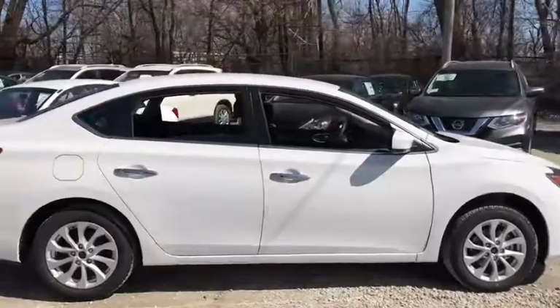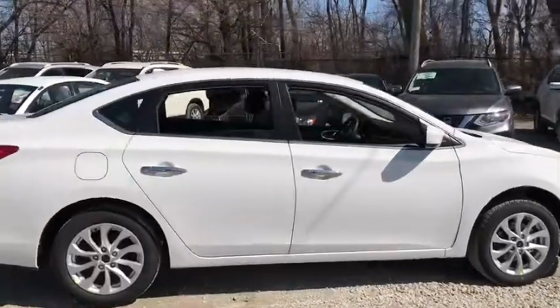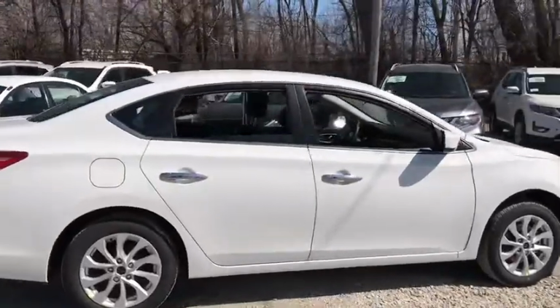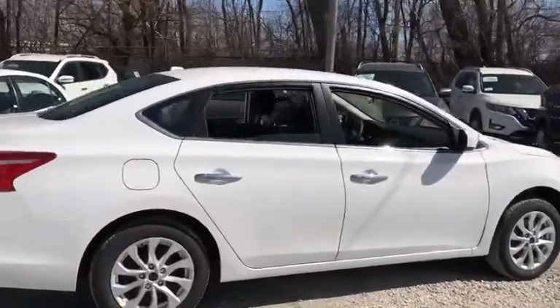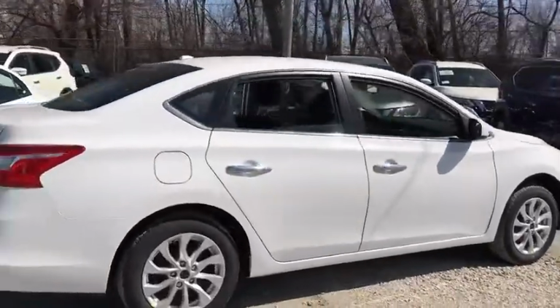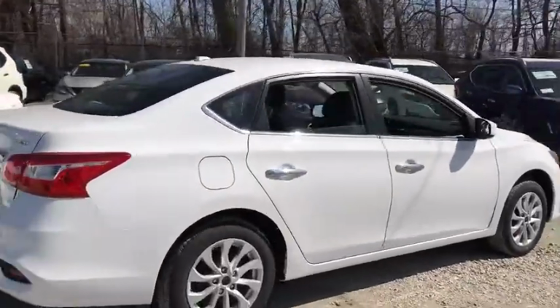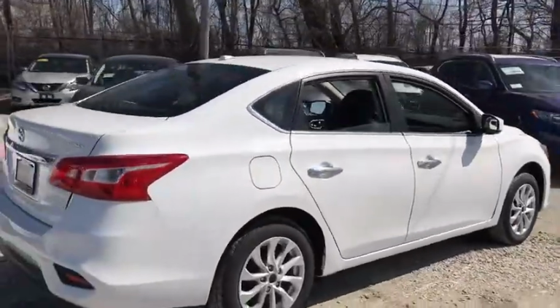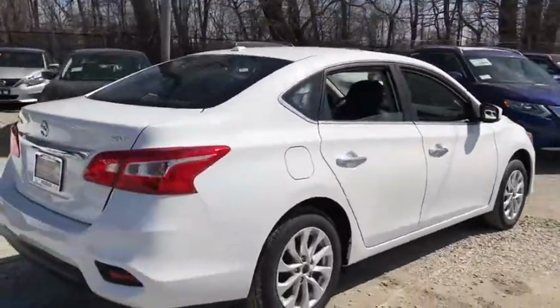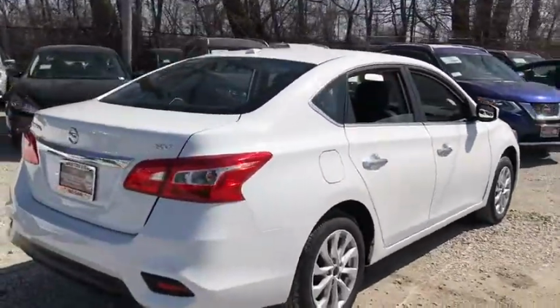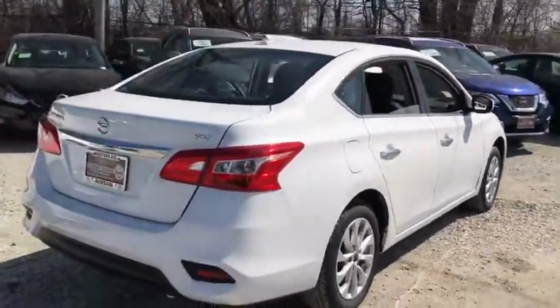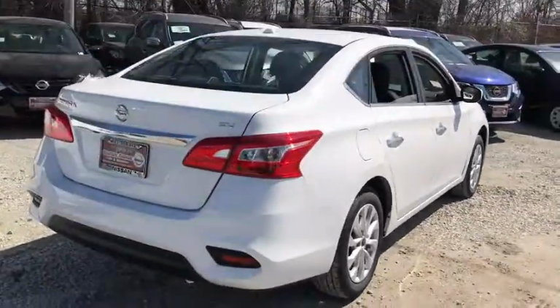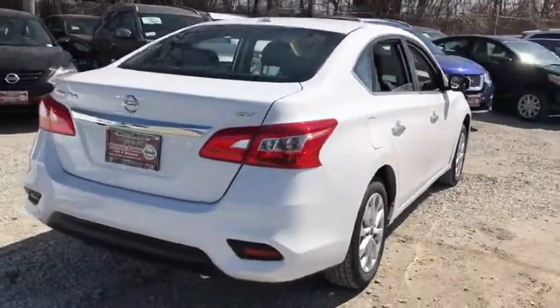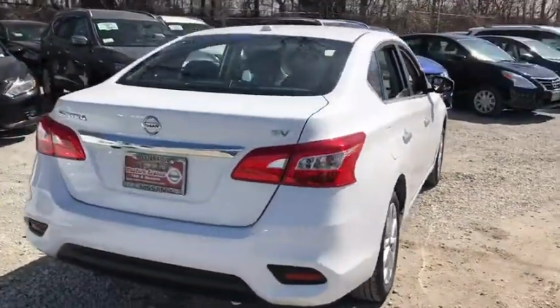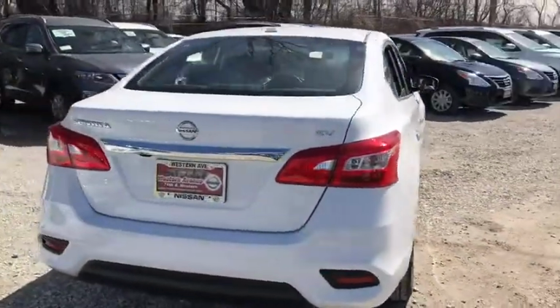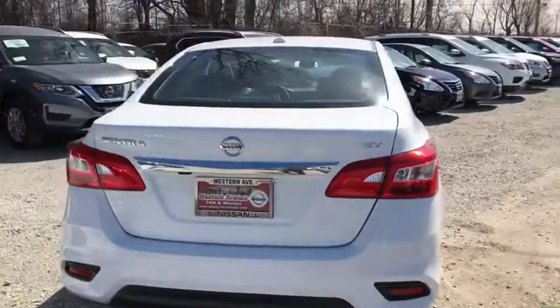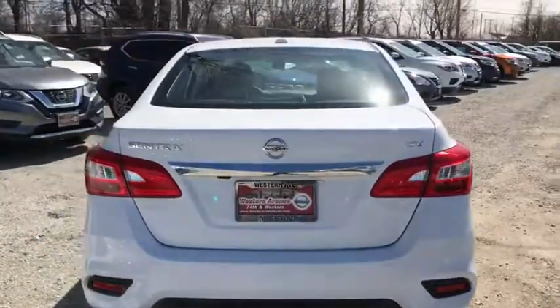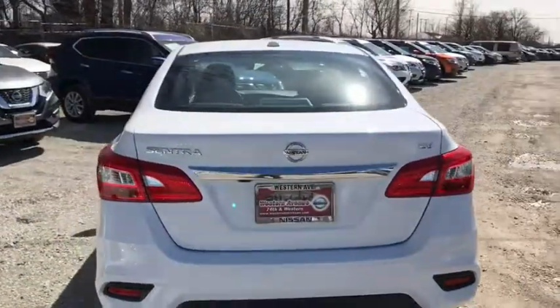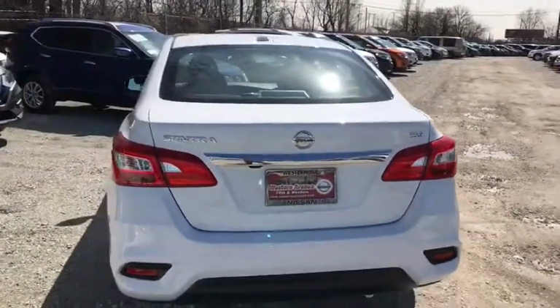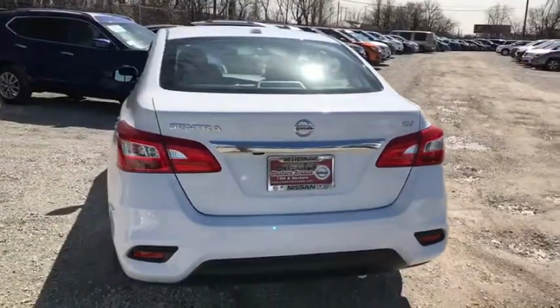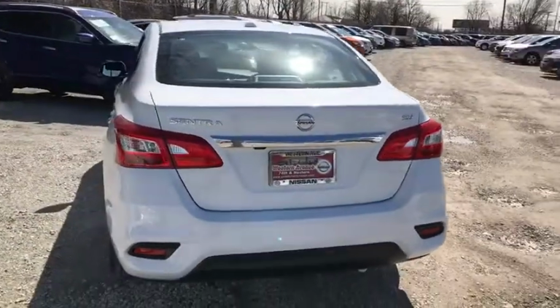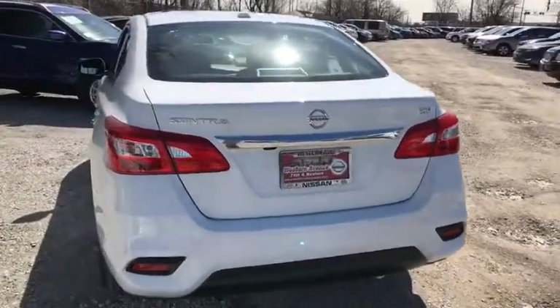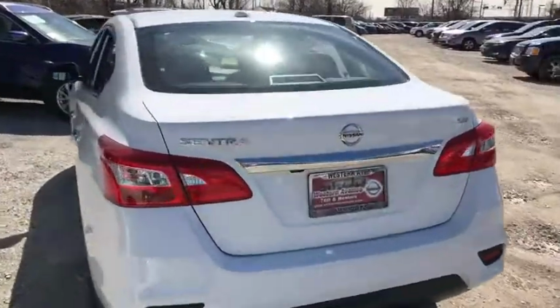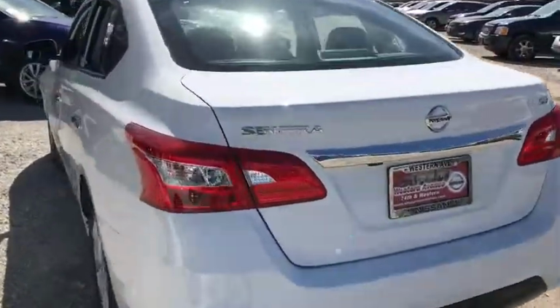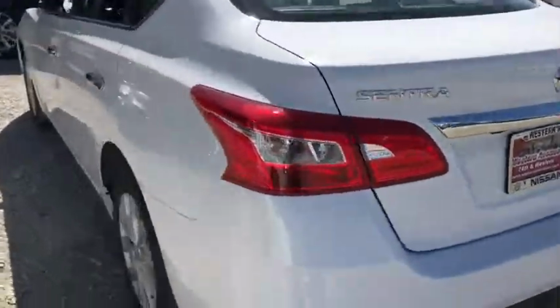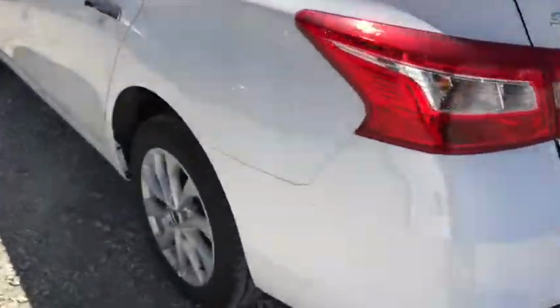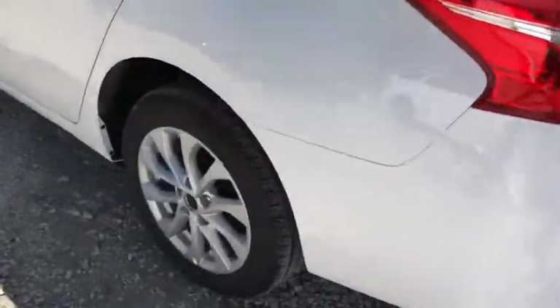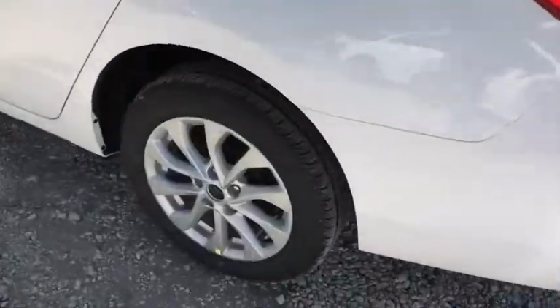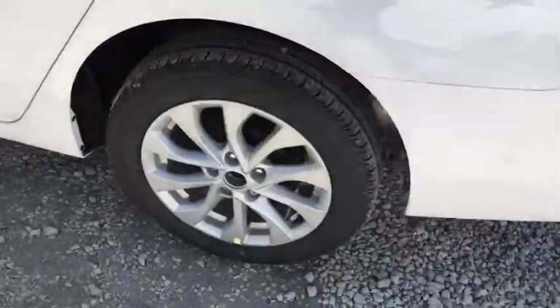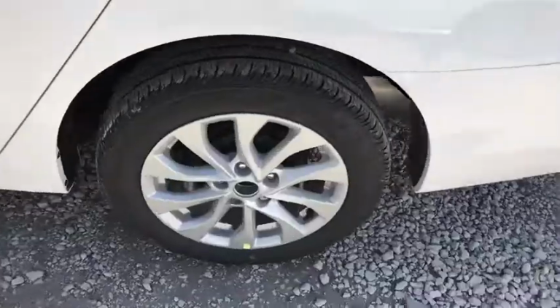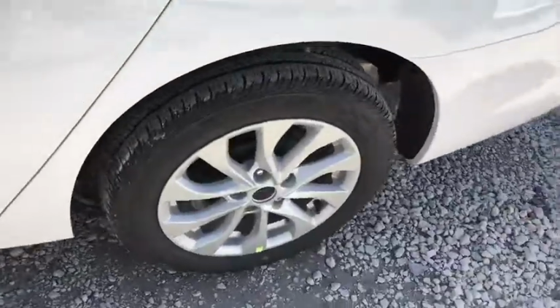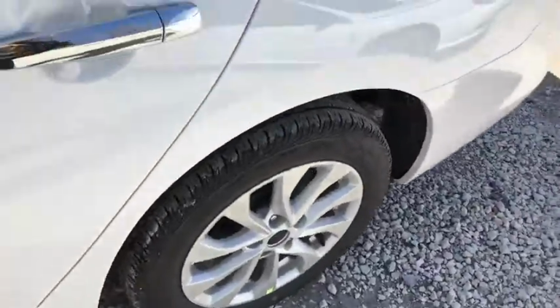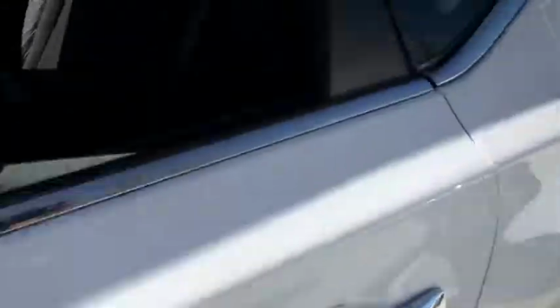Stability control, keyless entry, steering wheel audio controls, anti-lock braking system, backup camera, traction control, Bluetooth, leather-wrapped steering wheel, power steering, adjustable steering wheel.